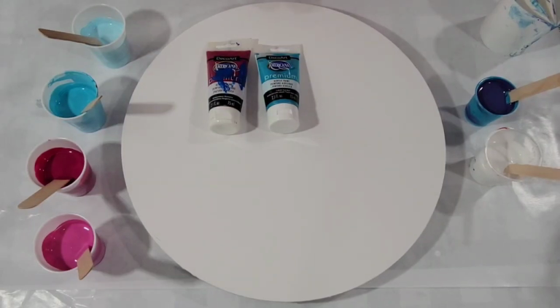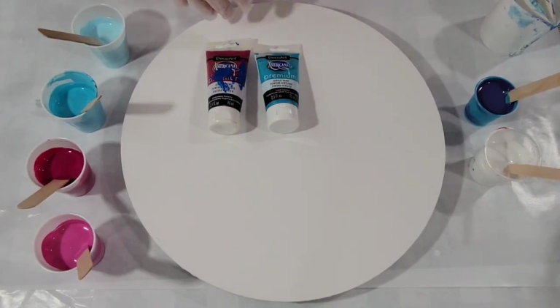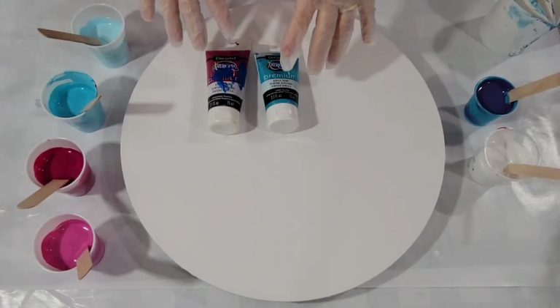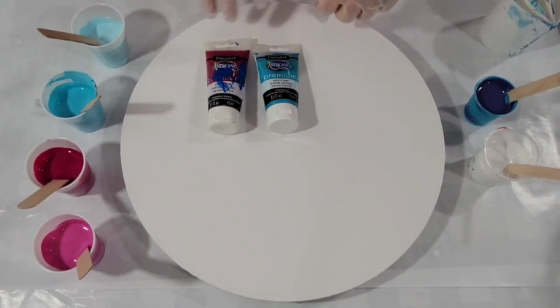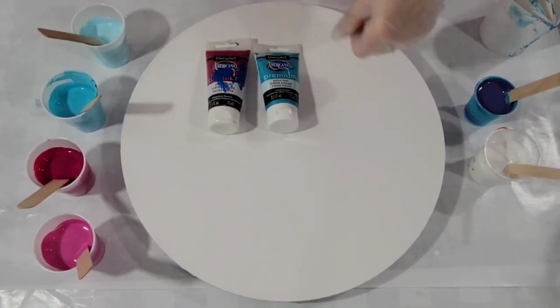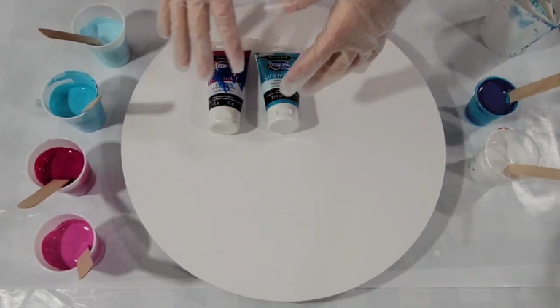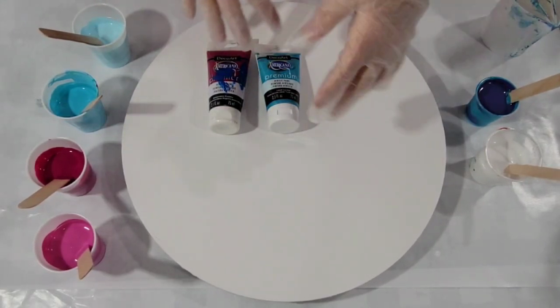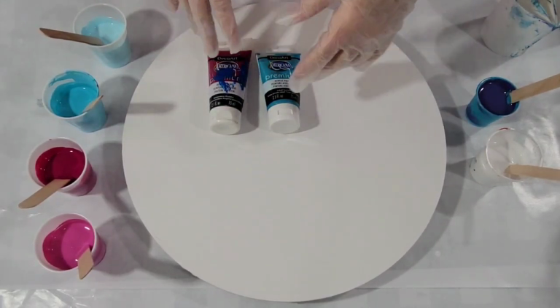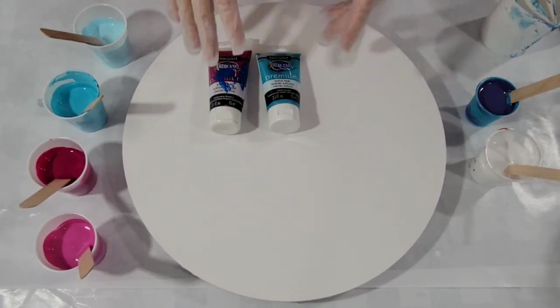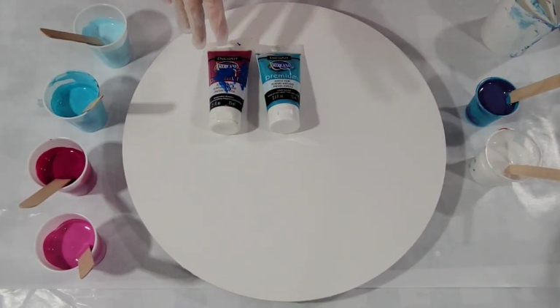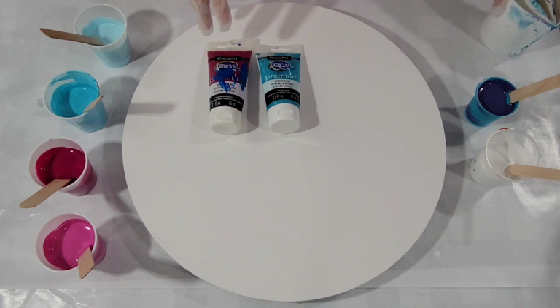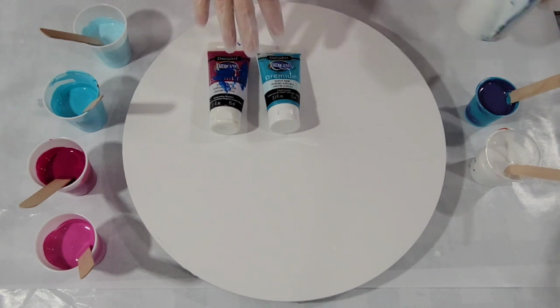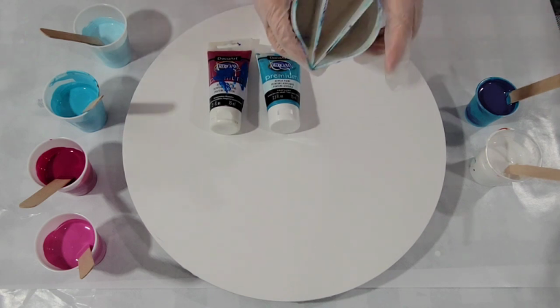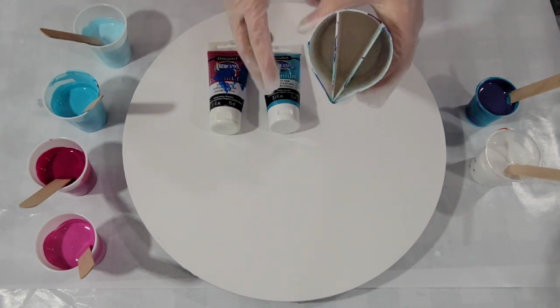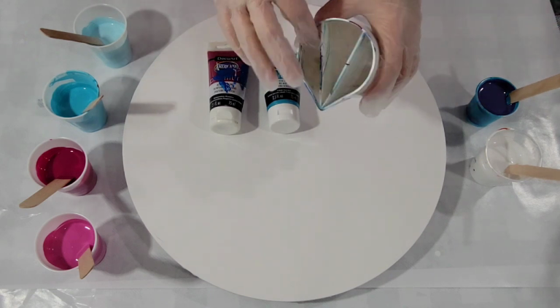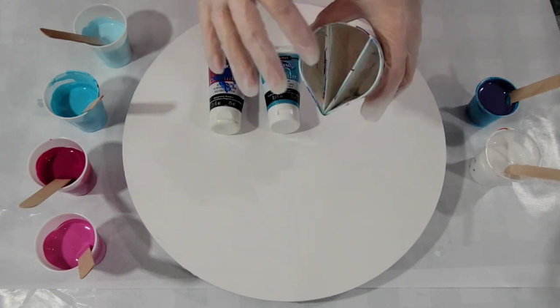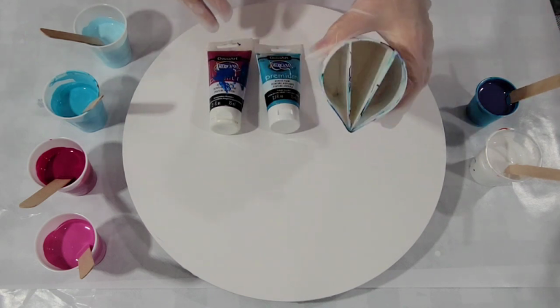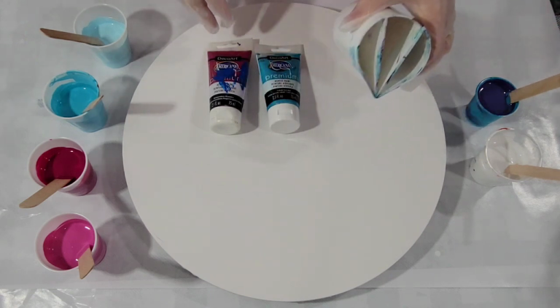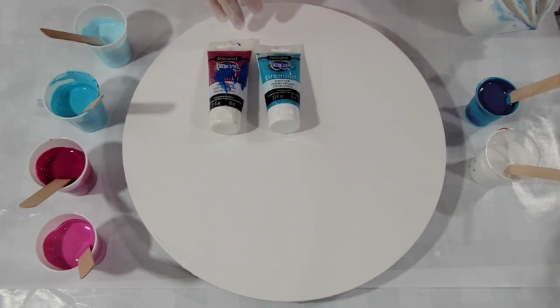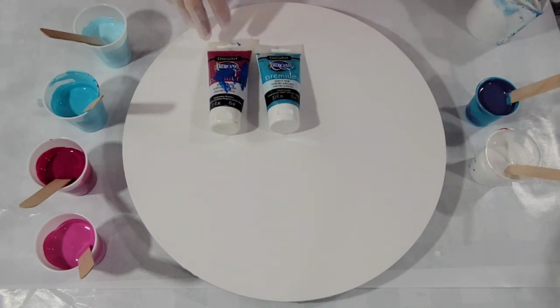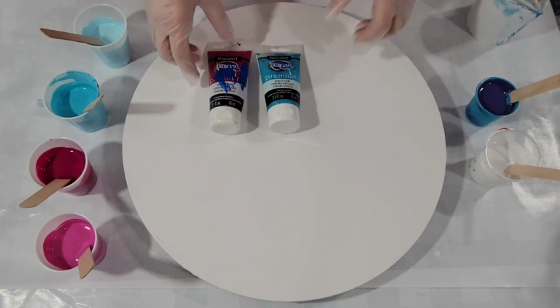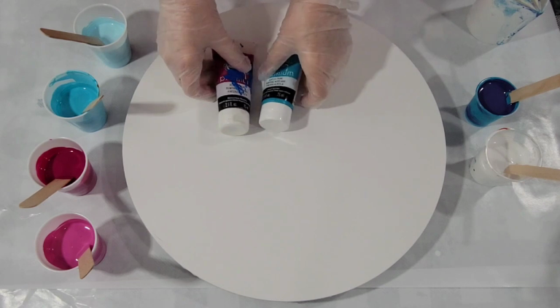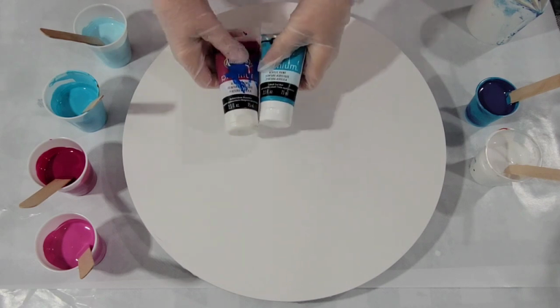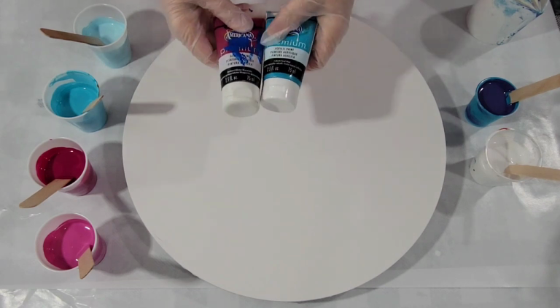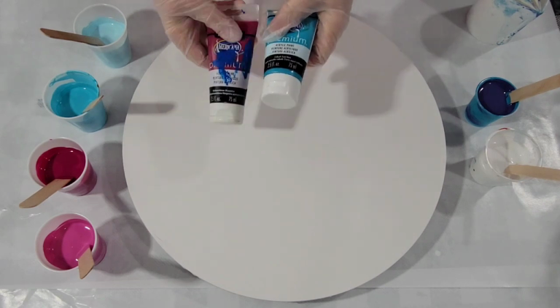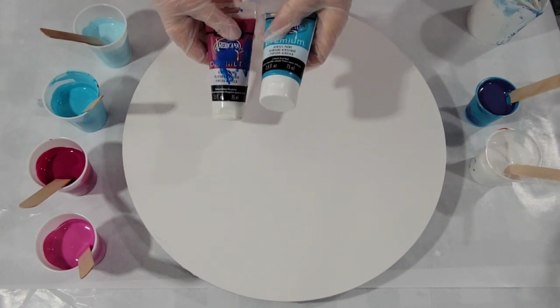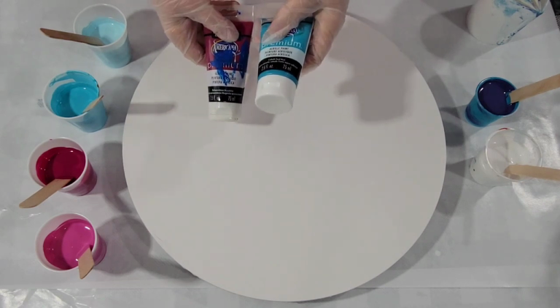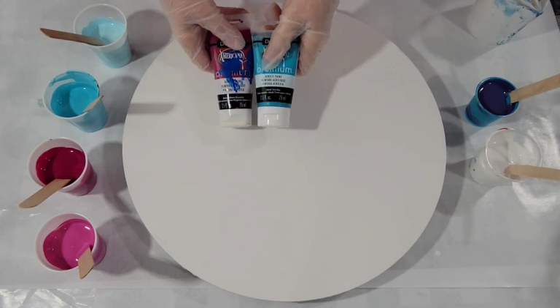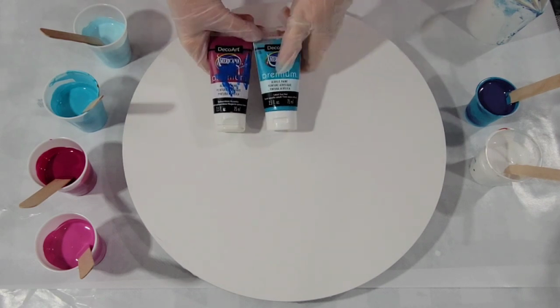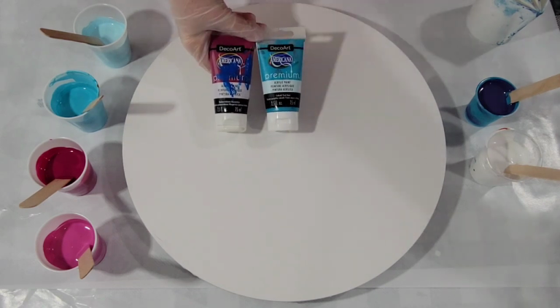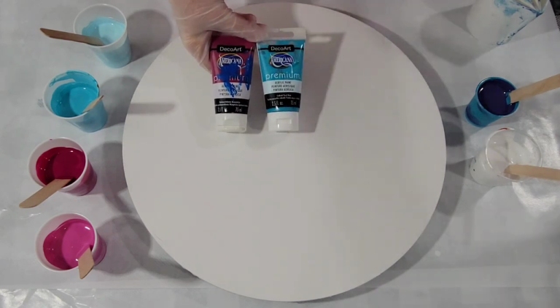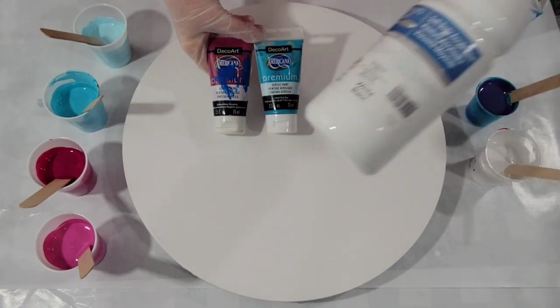Hello, my friends. I'm going to be doing a straight pour, ring pour kind of thing today with the split cup — a three-section split cup. I'm just using two colors: quinacridone magenta, cobalt teal hue, plus white.